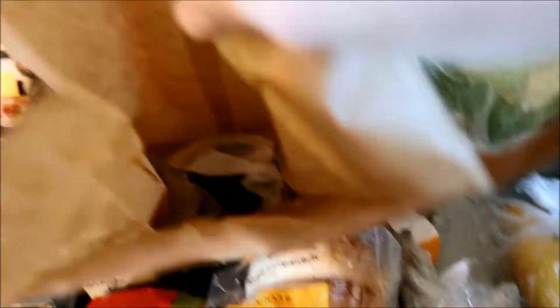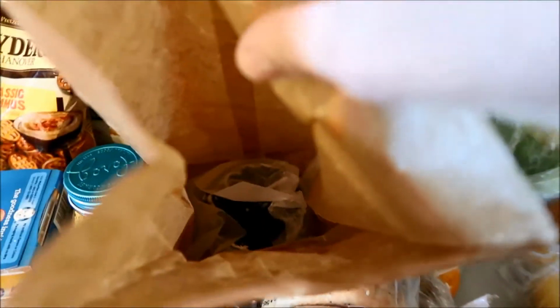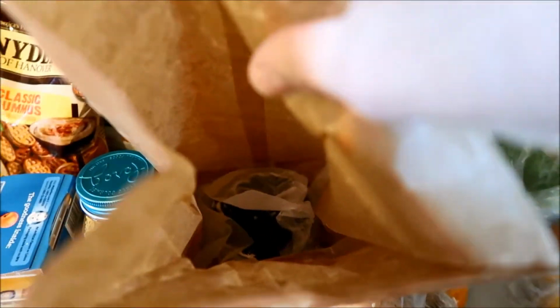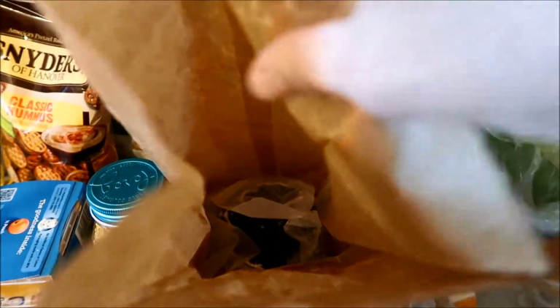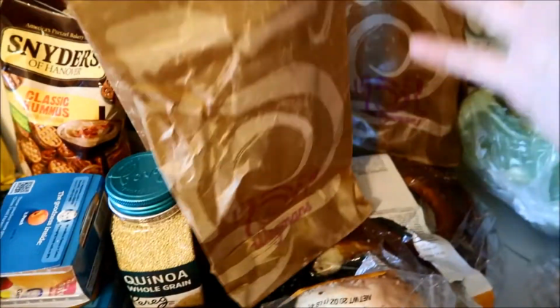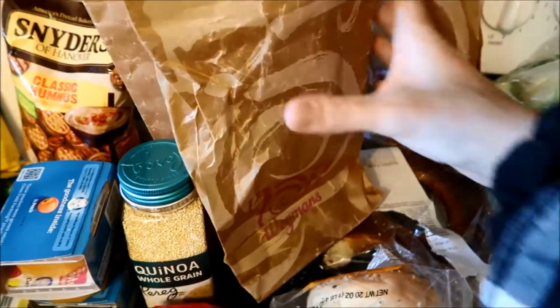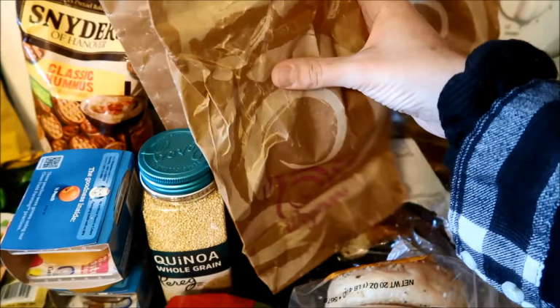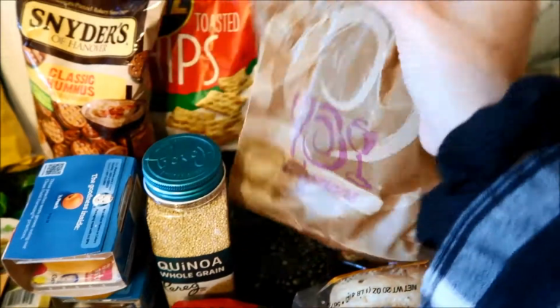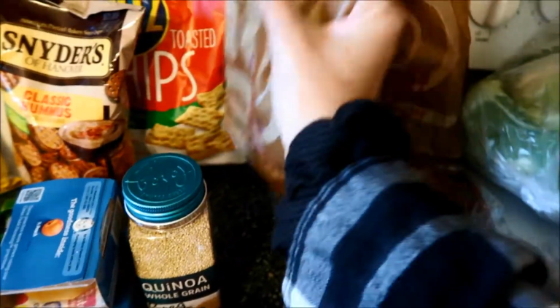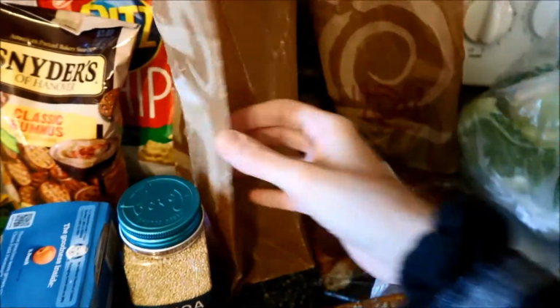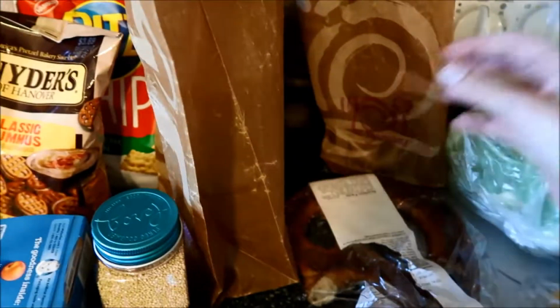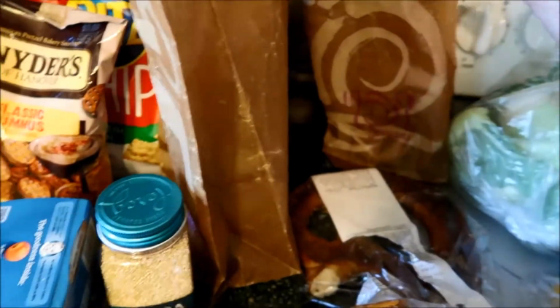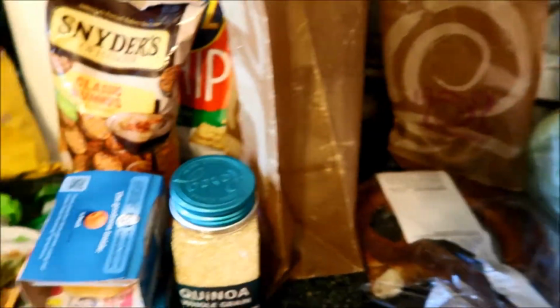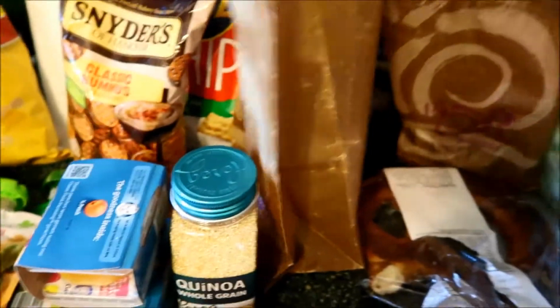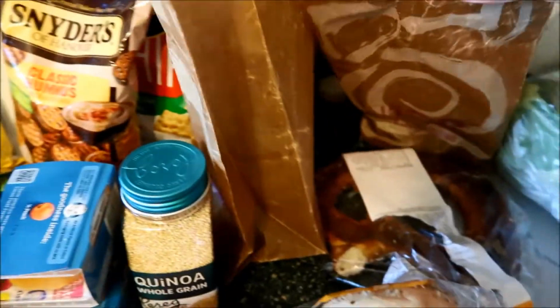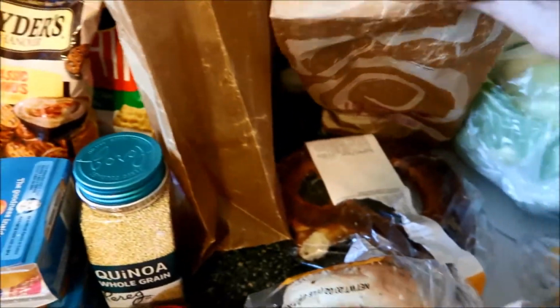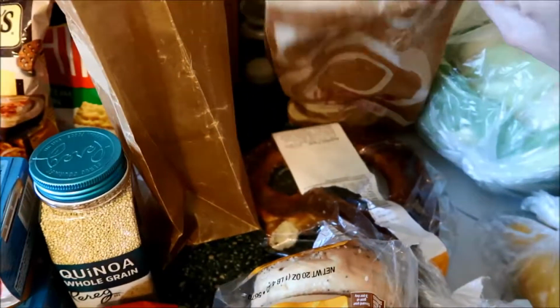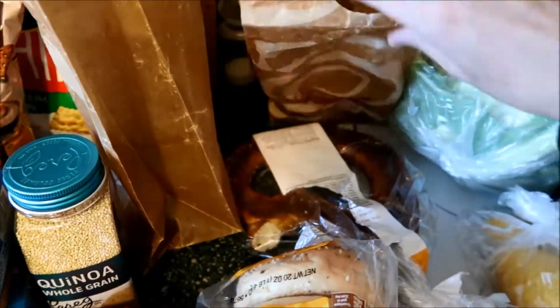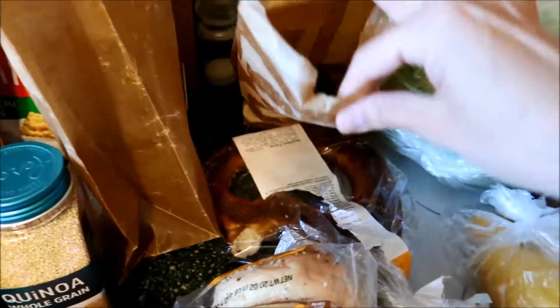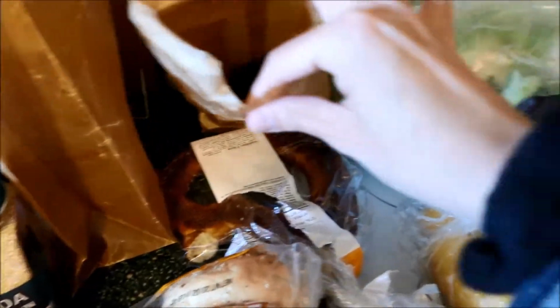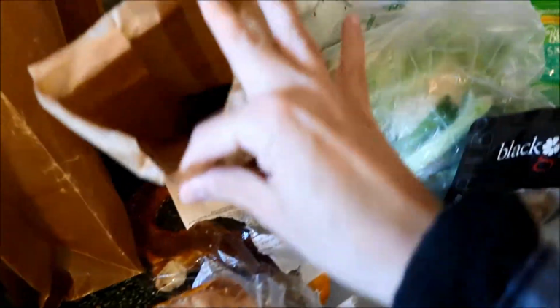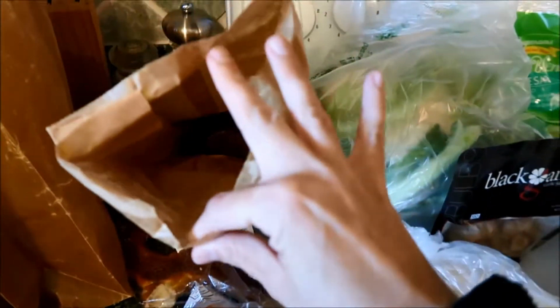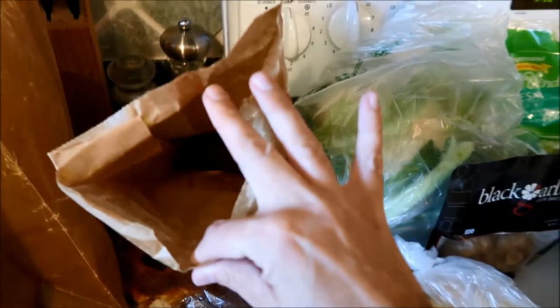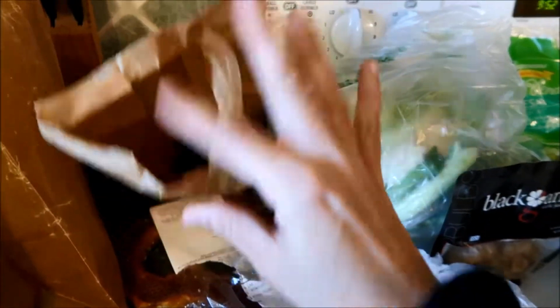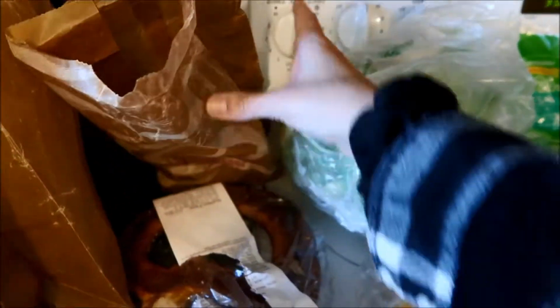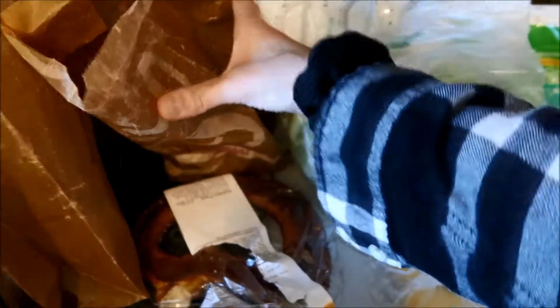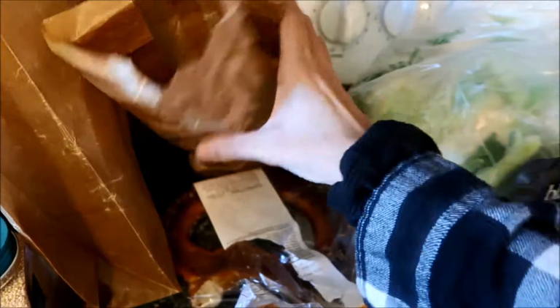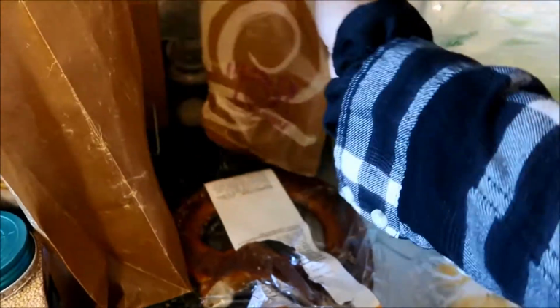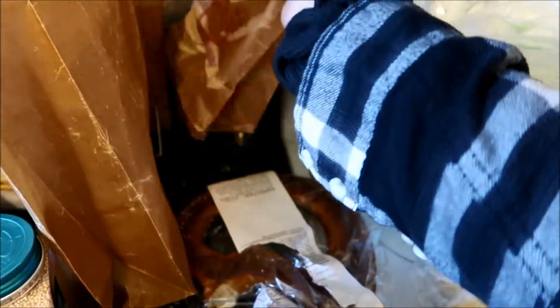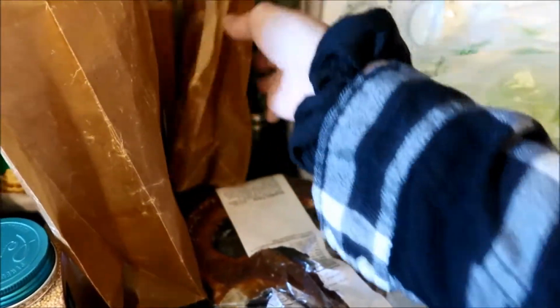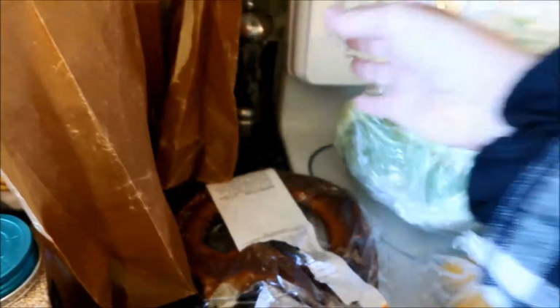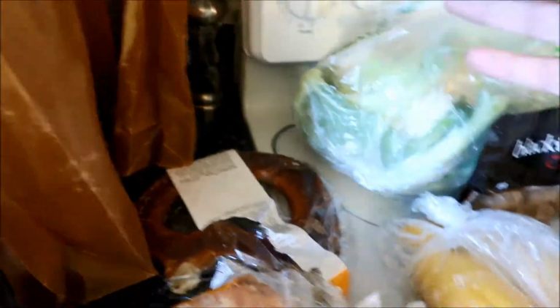A donut, probably for me. And this one has a pumpkin muffin for Kellan.